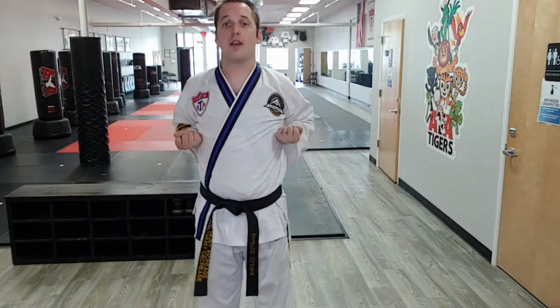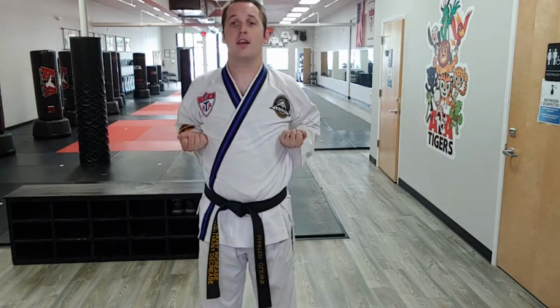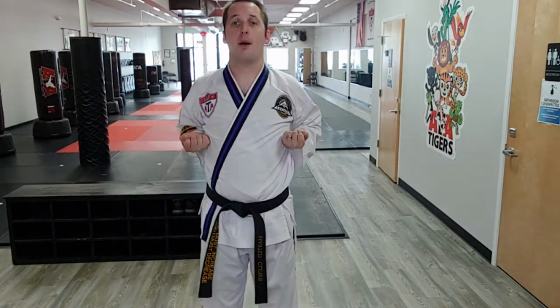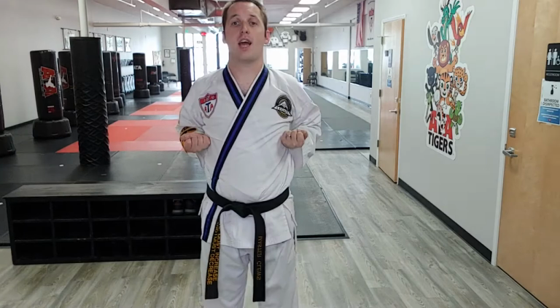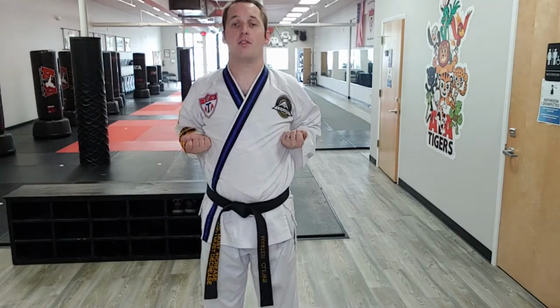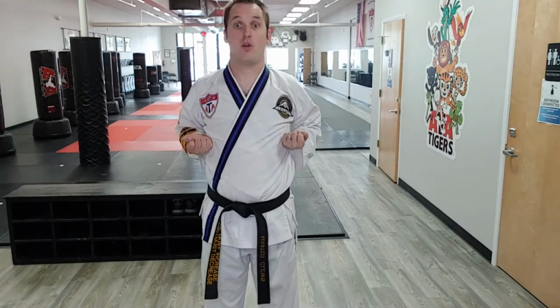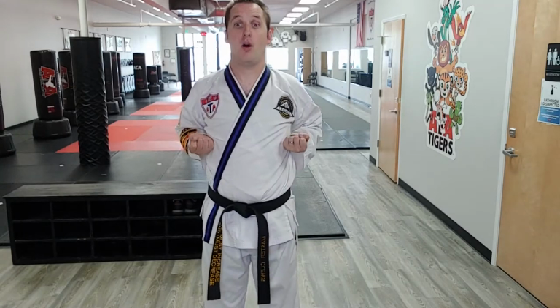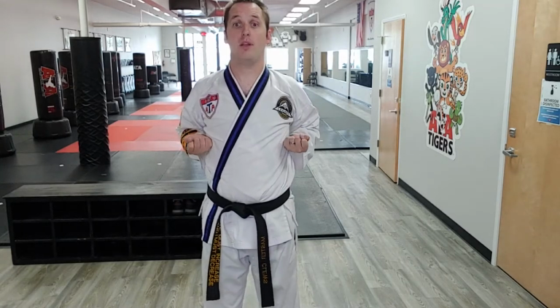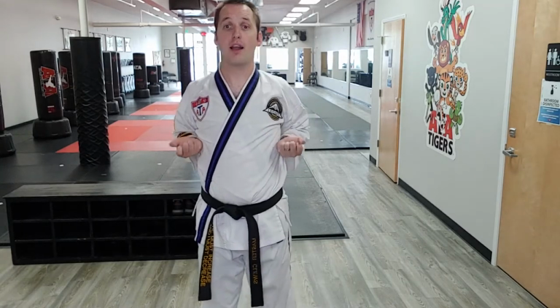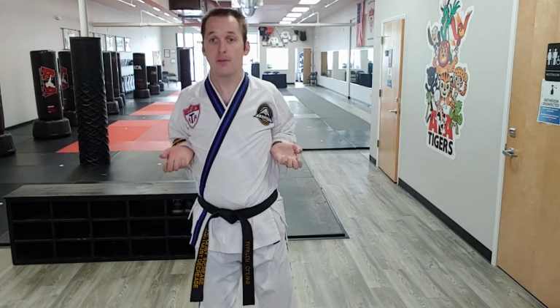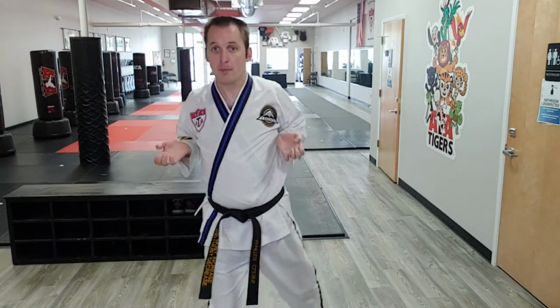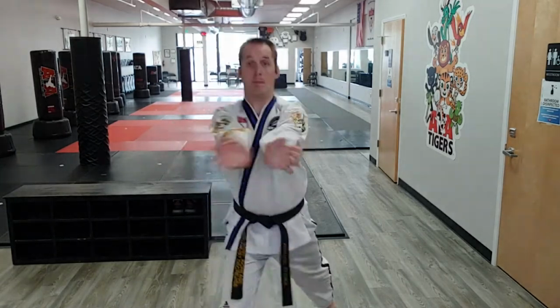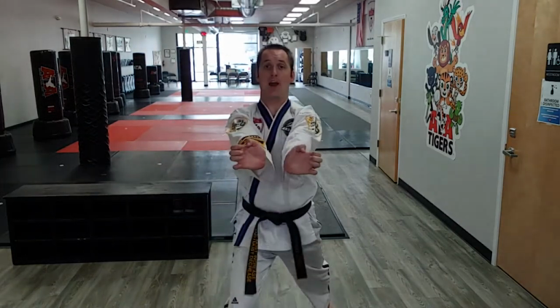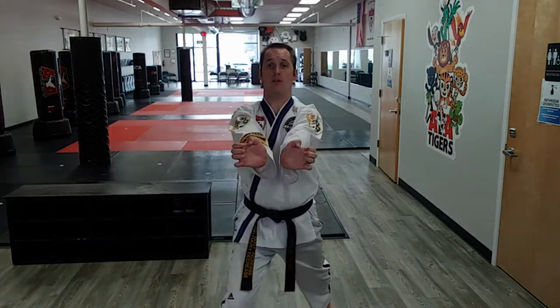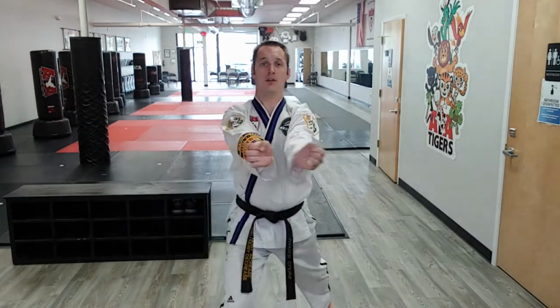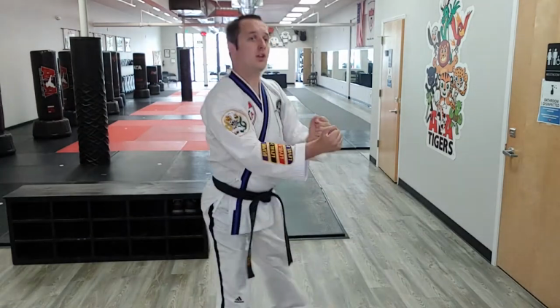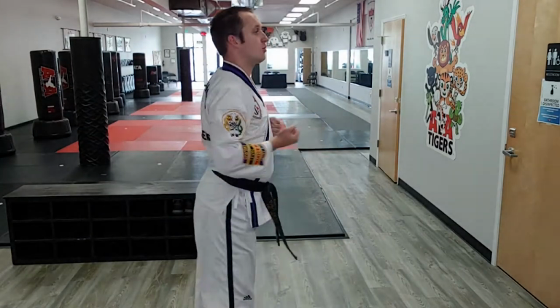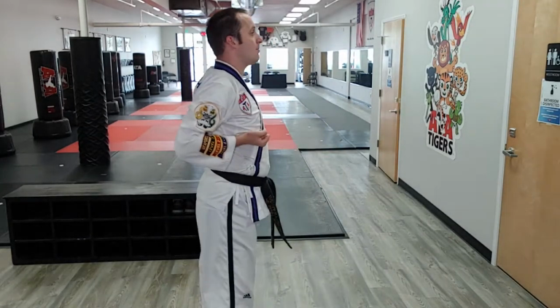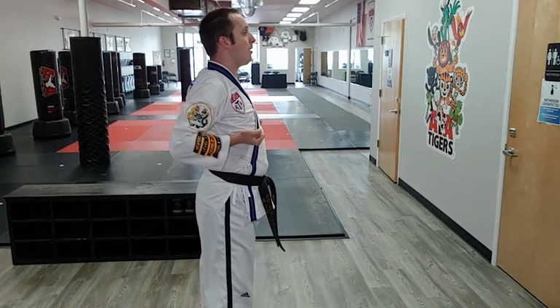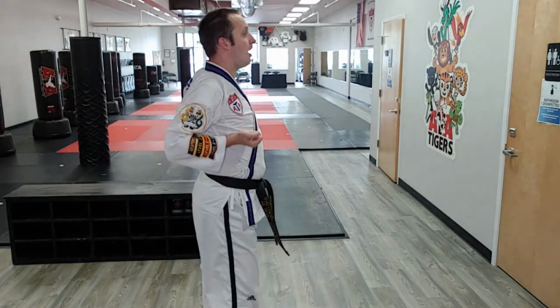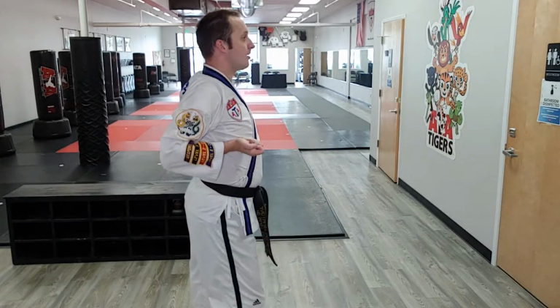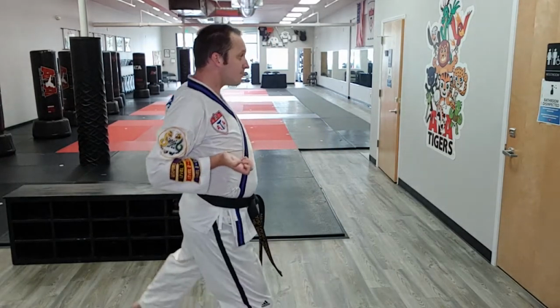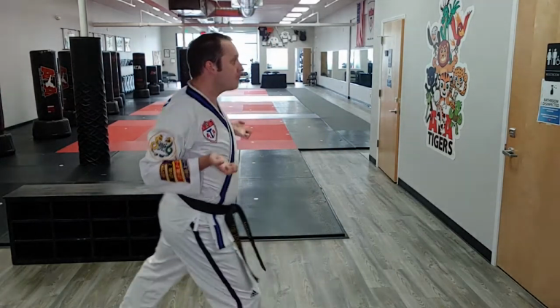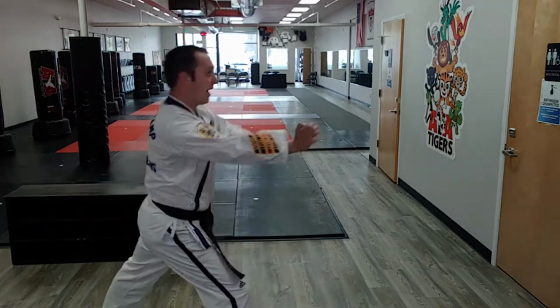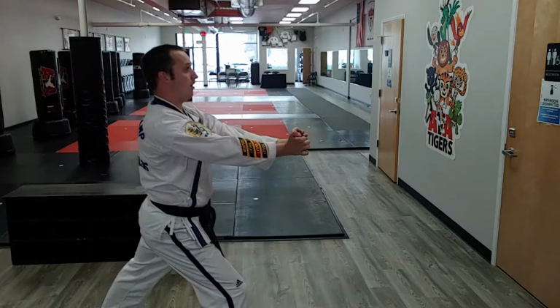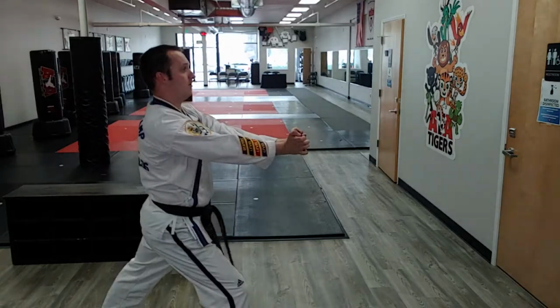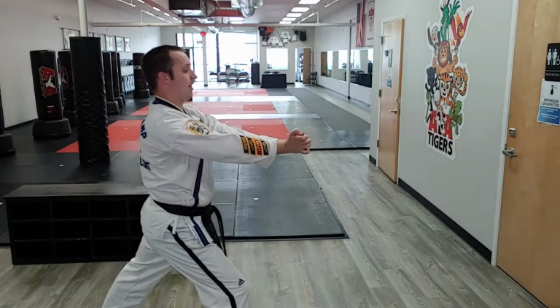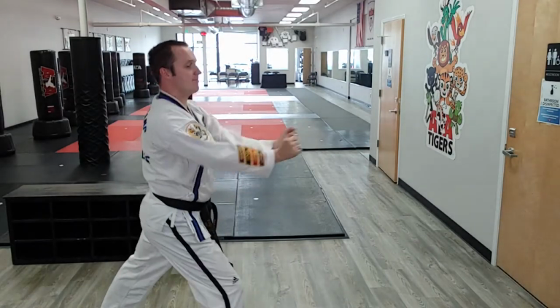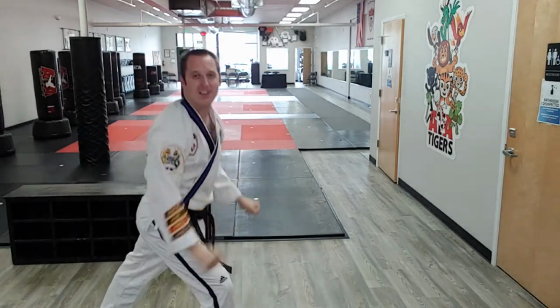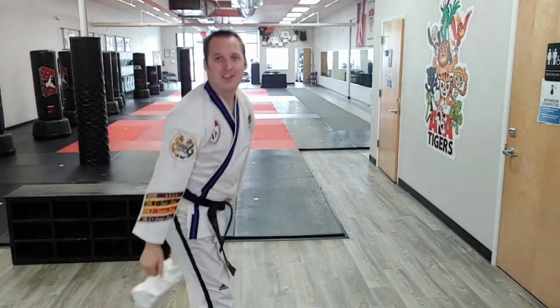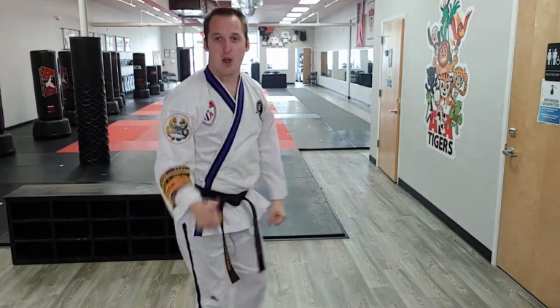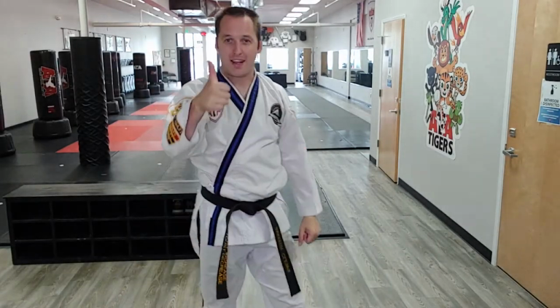Twin palm block — pow. Twin palm block — pow. All right, go practice.